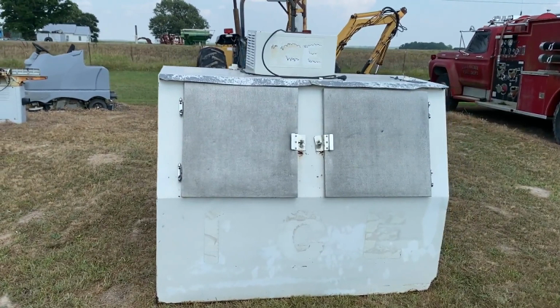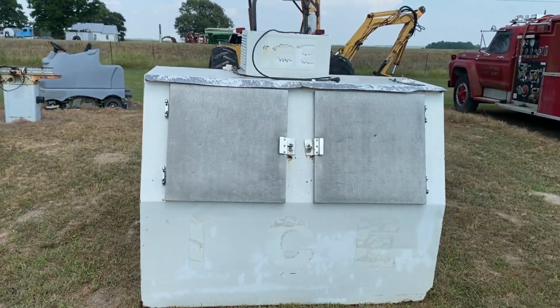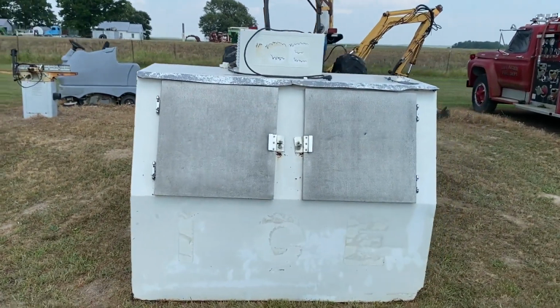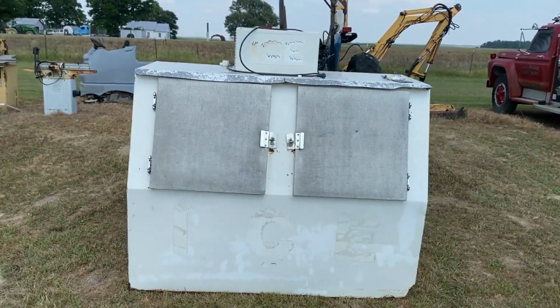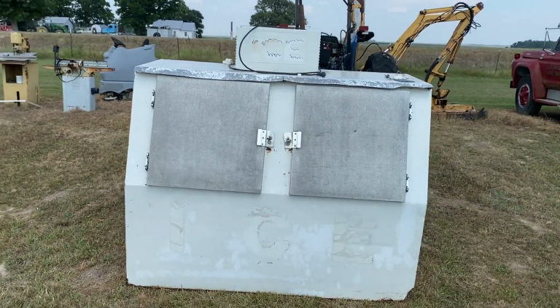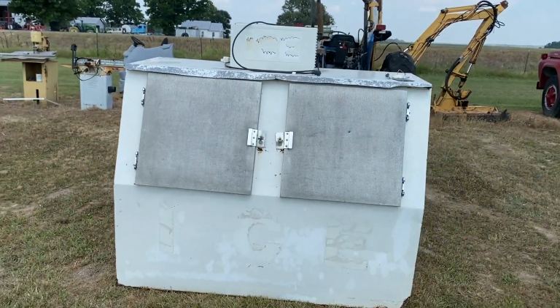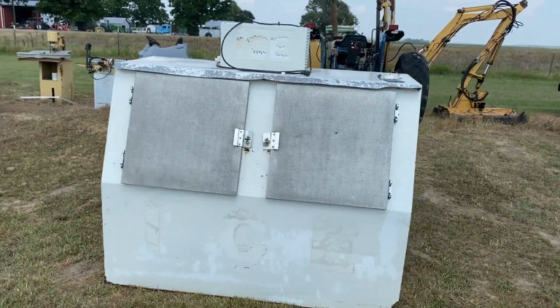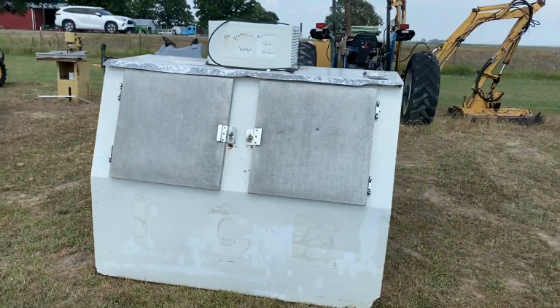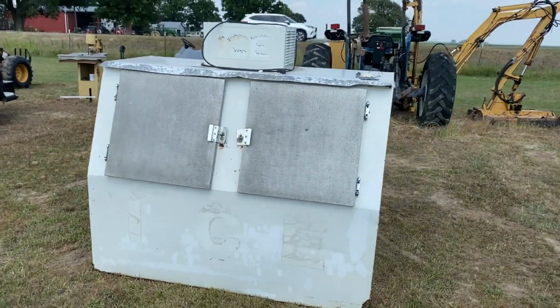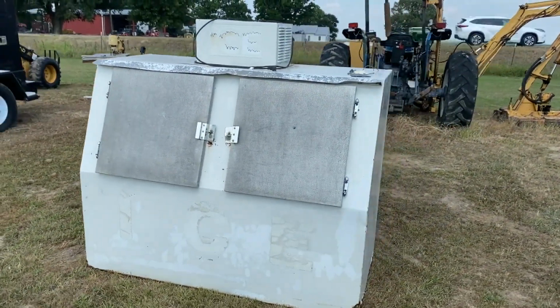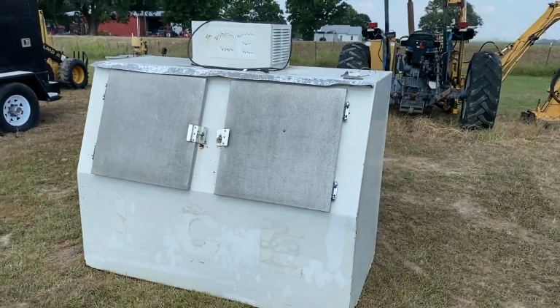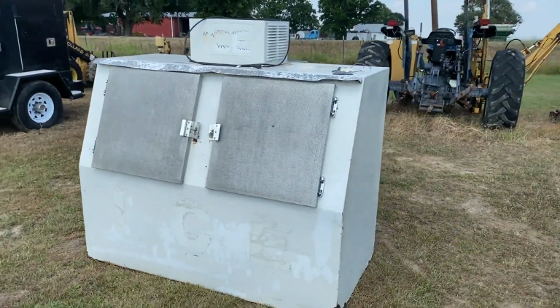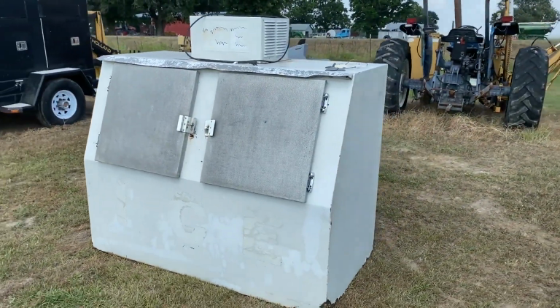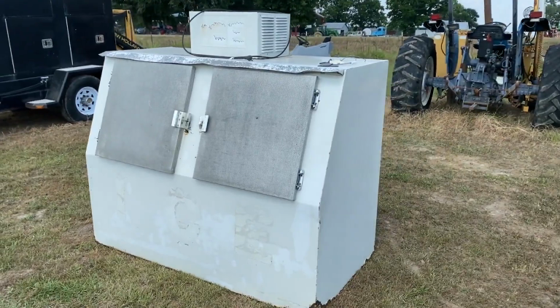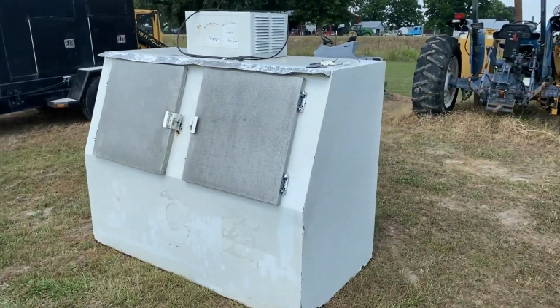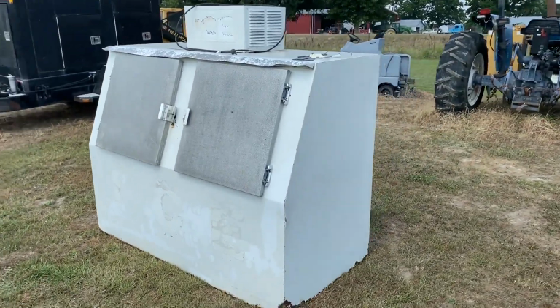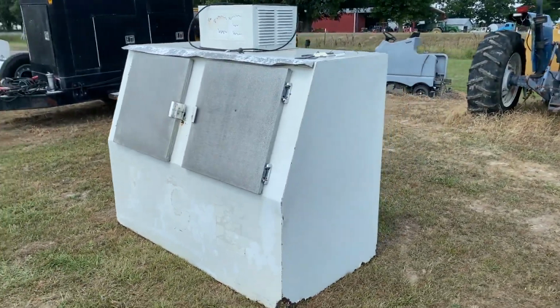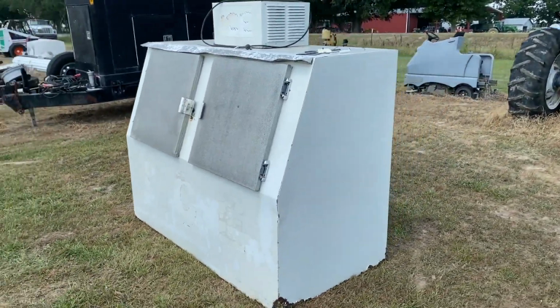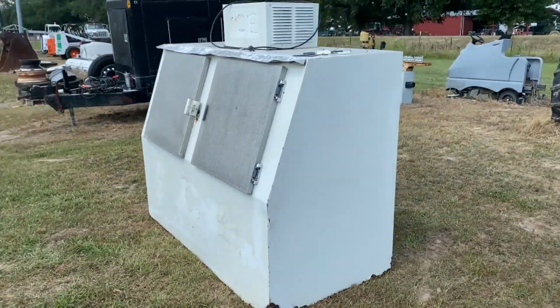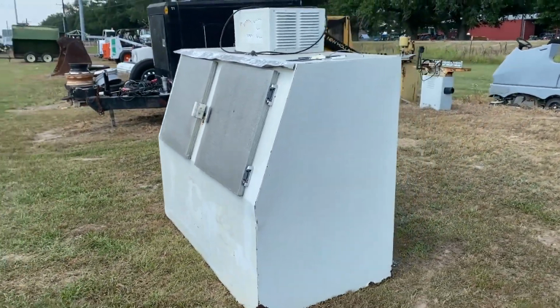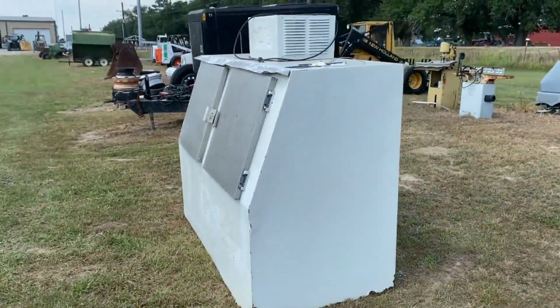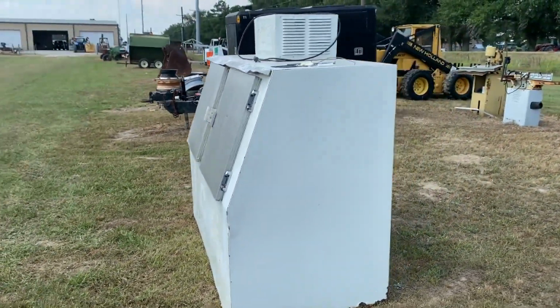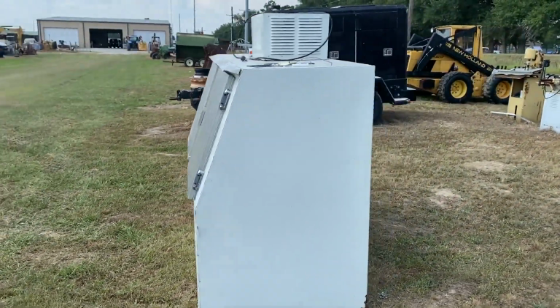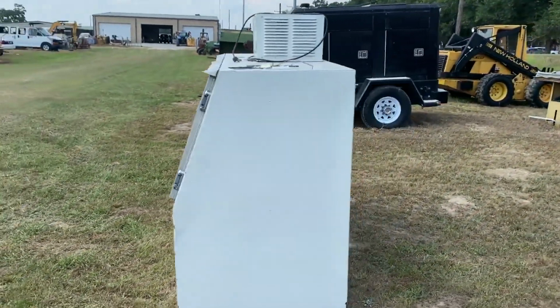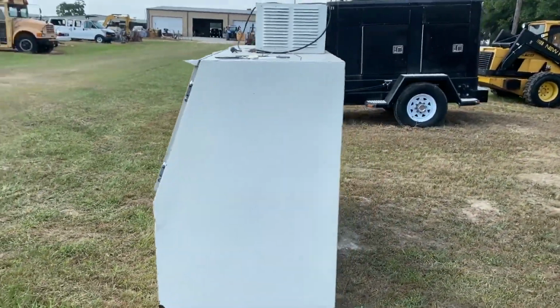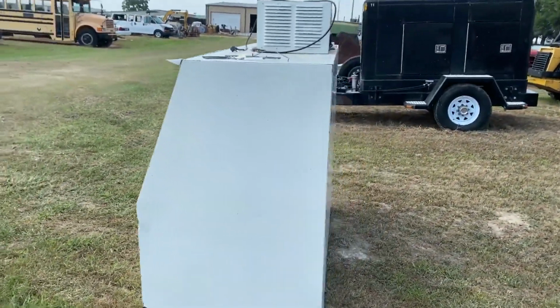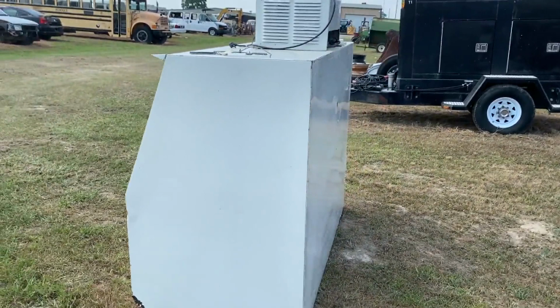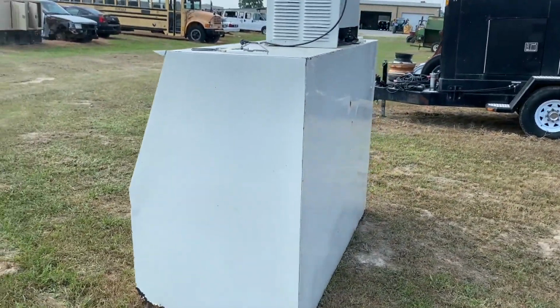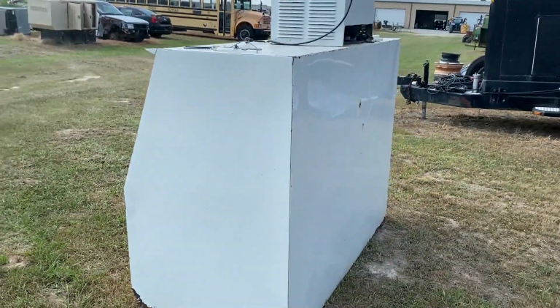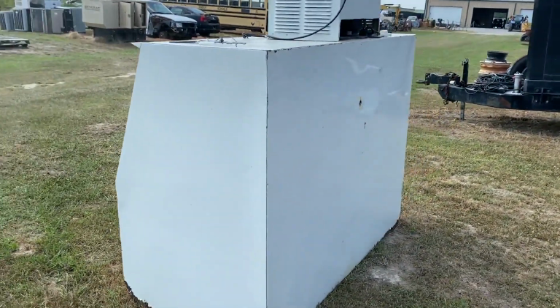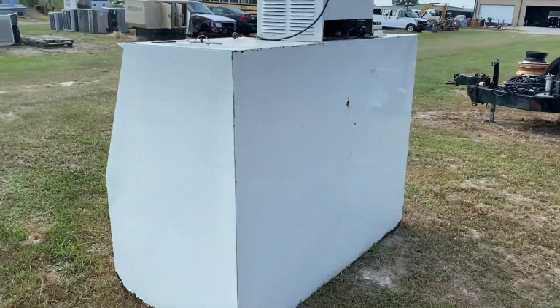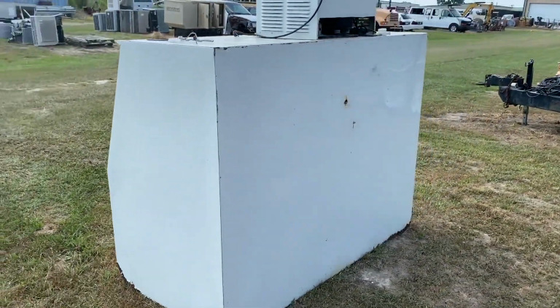These boxes are always well insulated, come off a local school board. You don't even know anything about it, but you see it is here. The whole box is there. It's got both the doors on it. It does have all the components on the inside, but we don't know if it runs or operates, but it's come off a local school board.